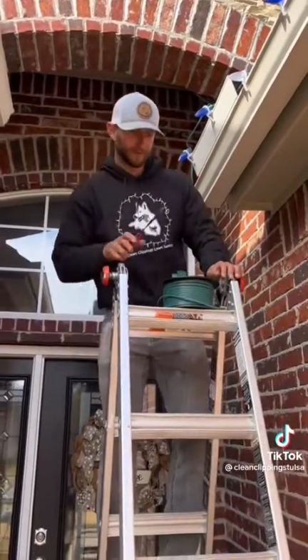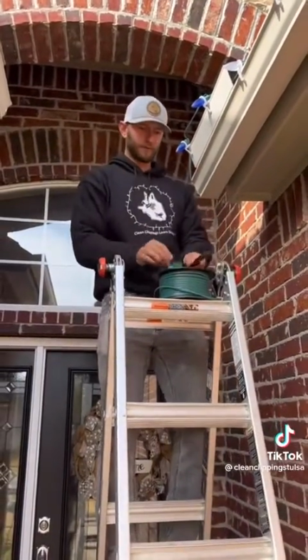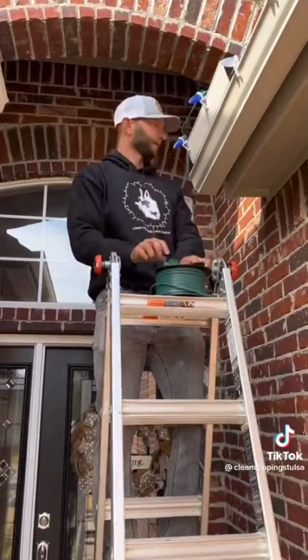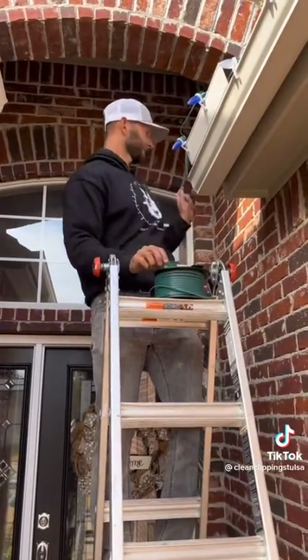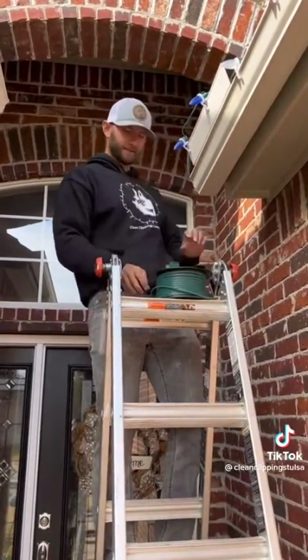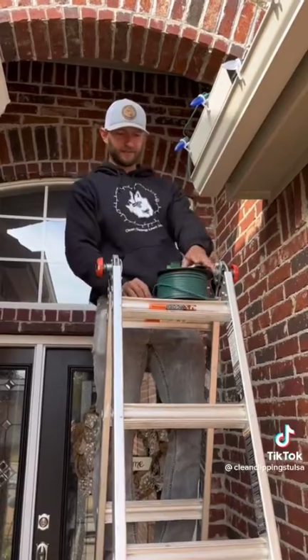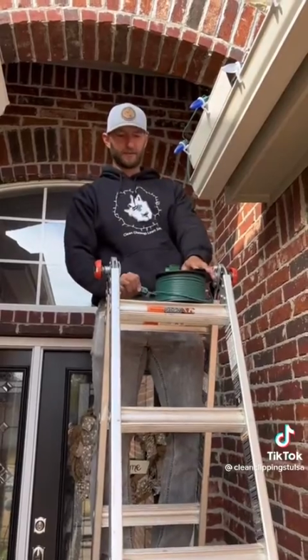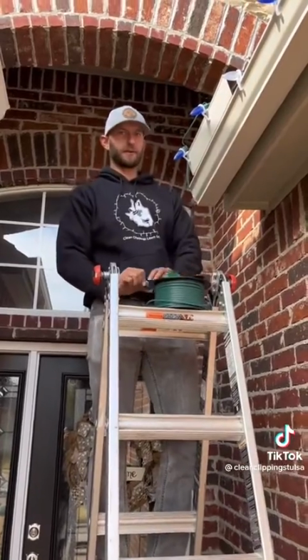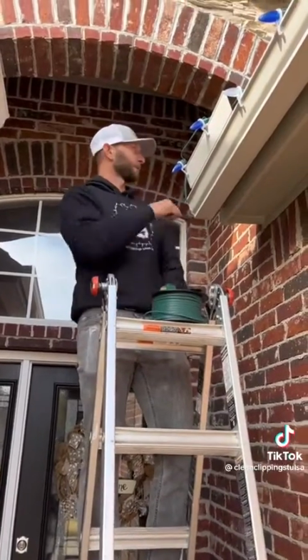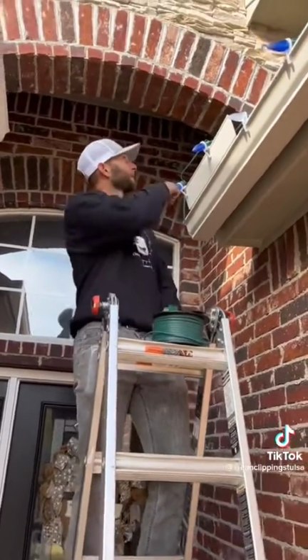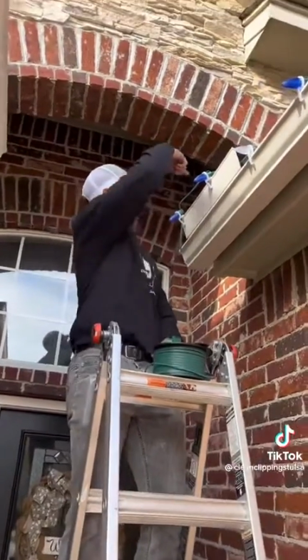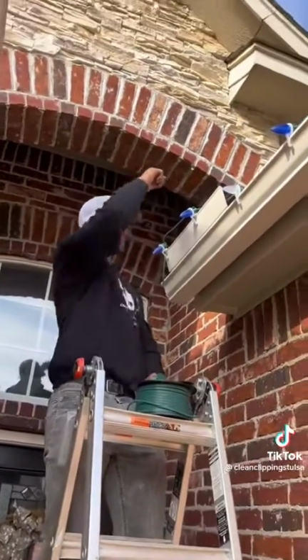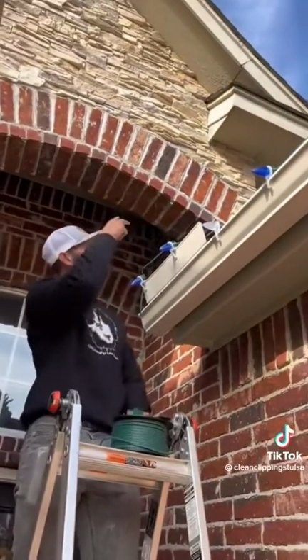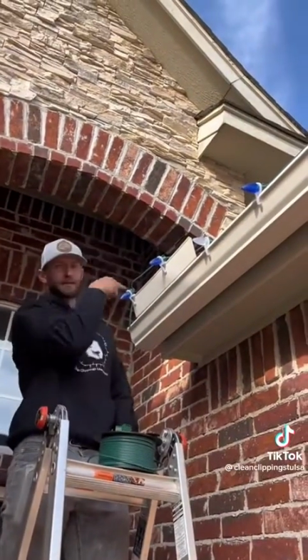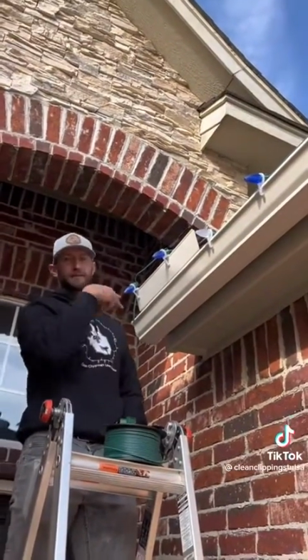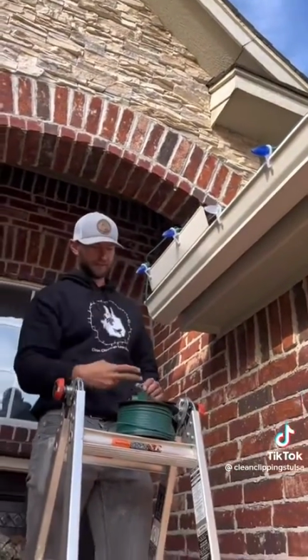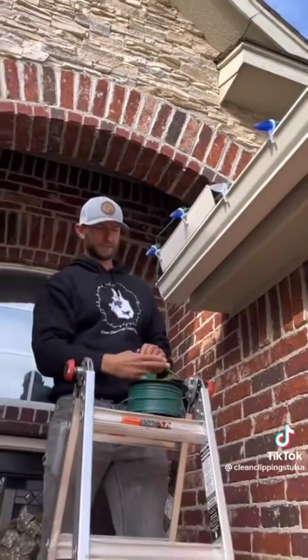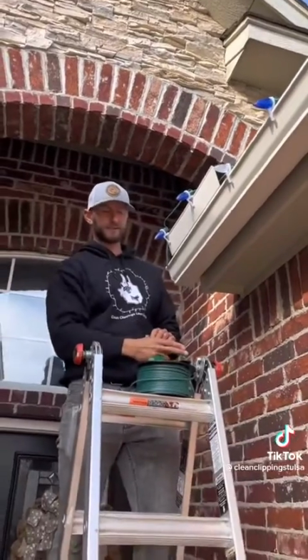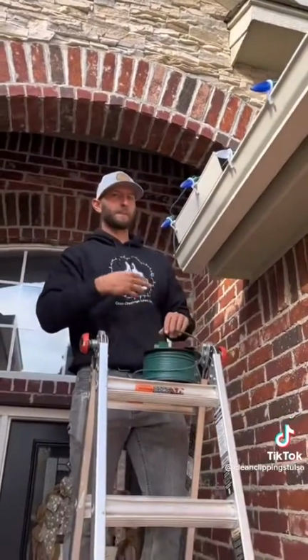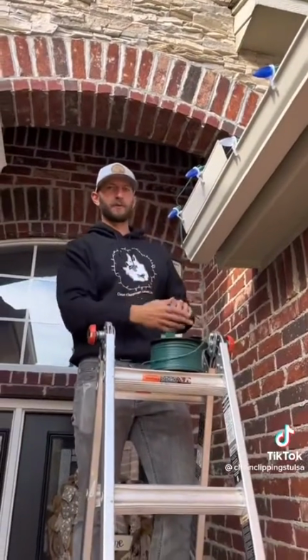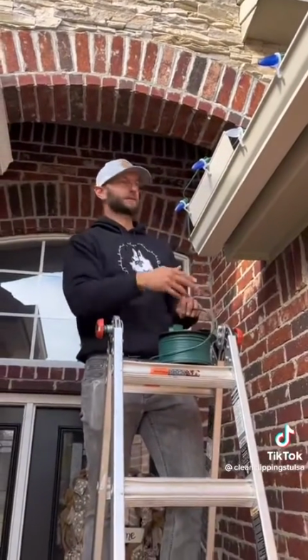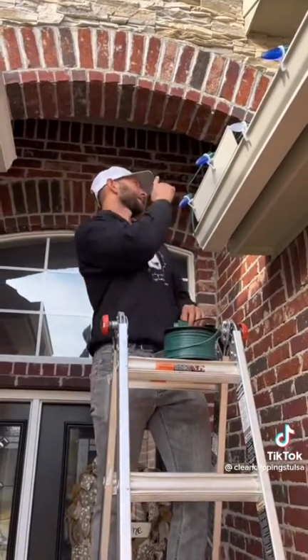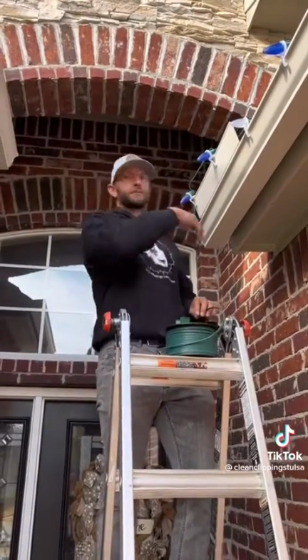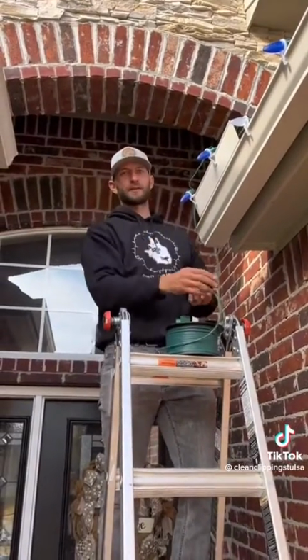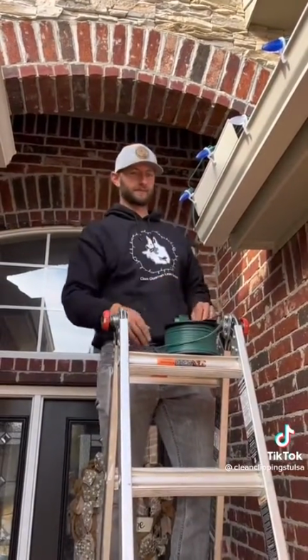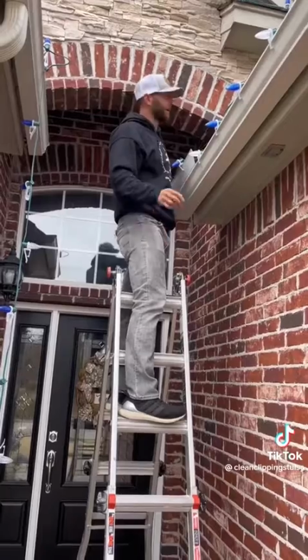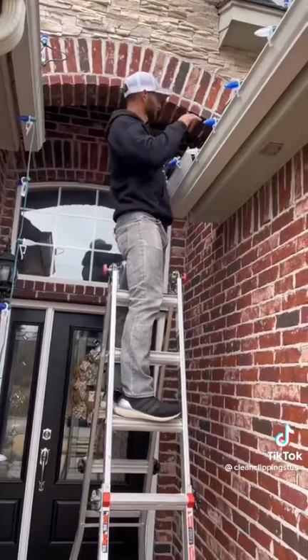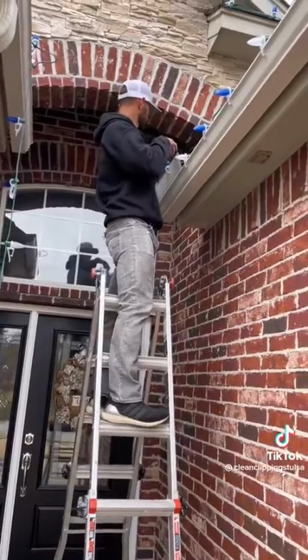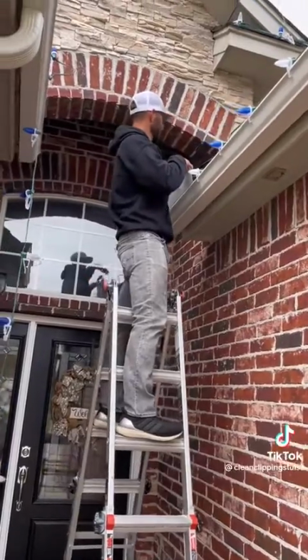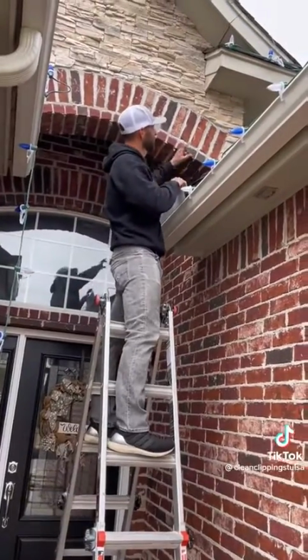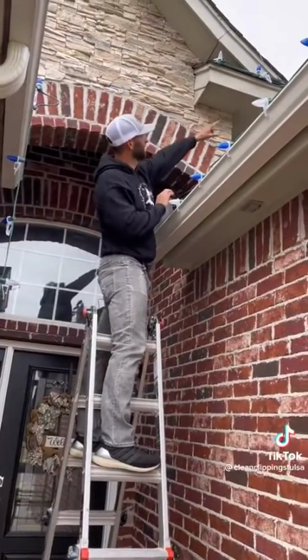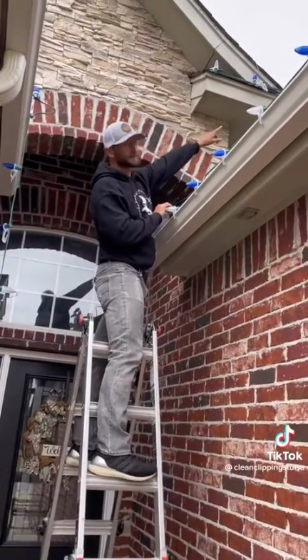I'm going to put a female at this end, and then I have an extension with a male here, so I'm going to plug it in and run it up there. I'm not going to make a cut until I know exactly how long this extension needs to be — that way we don't have any extra slack on the bulbs or on the extension.